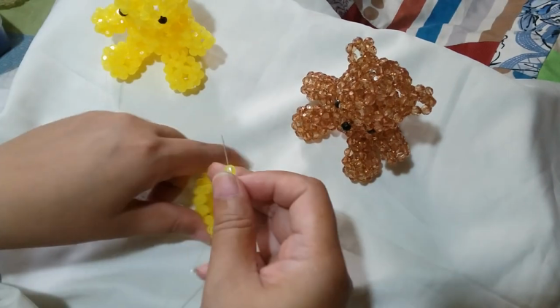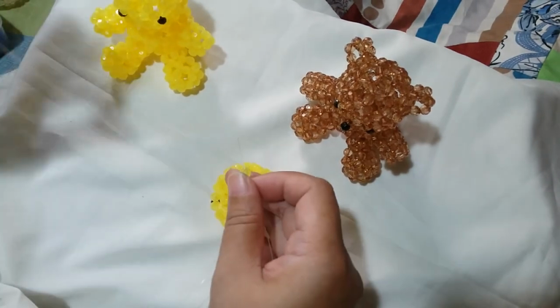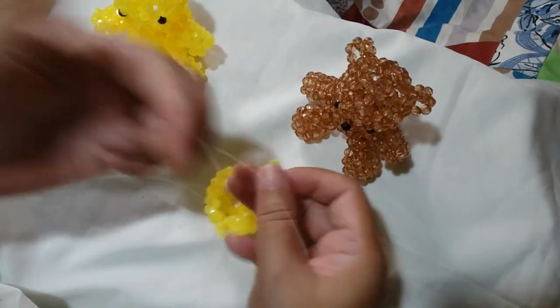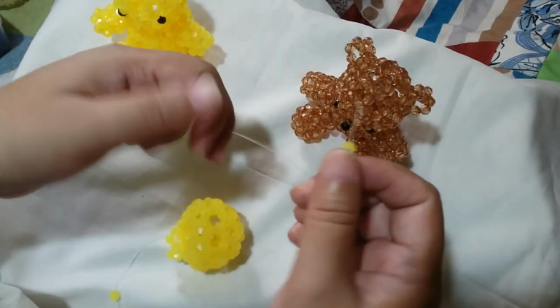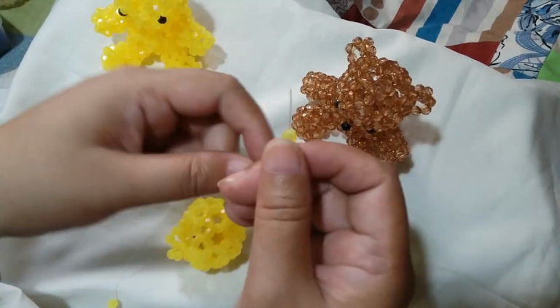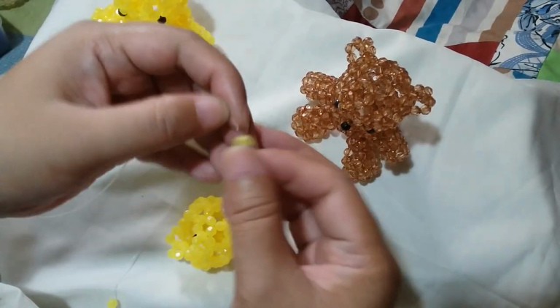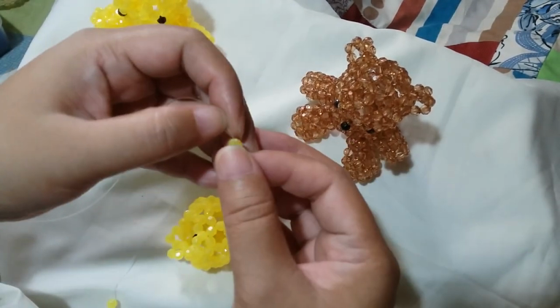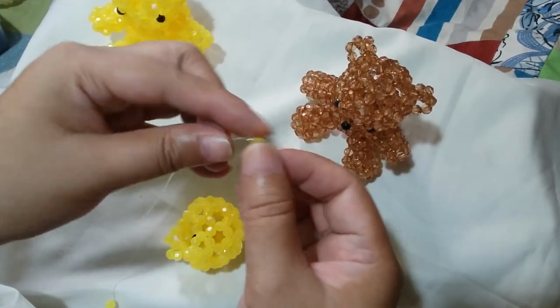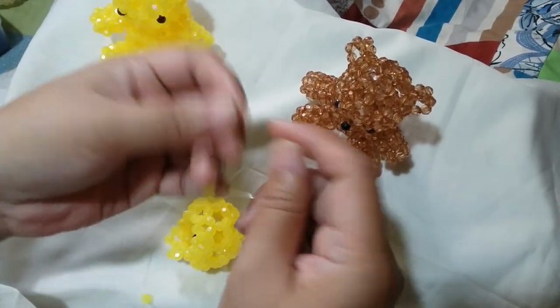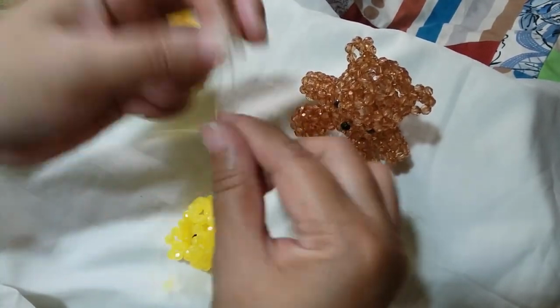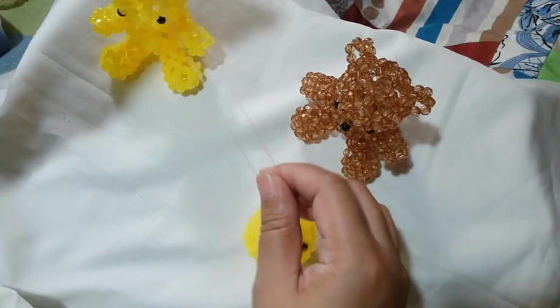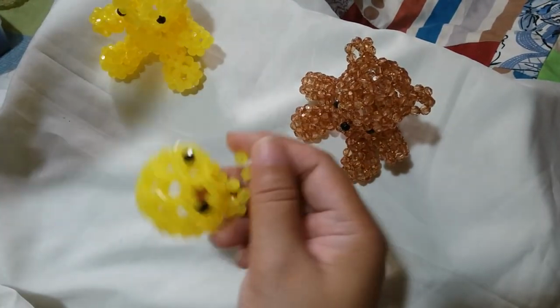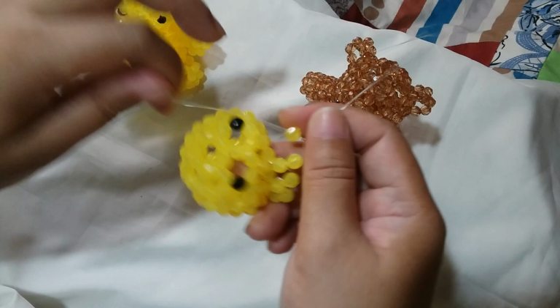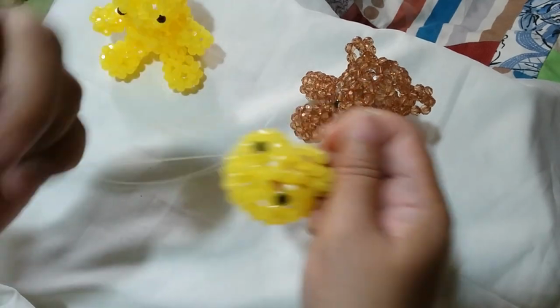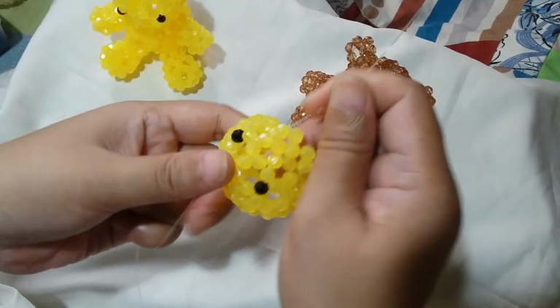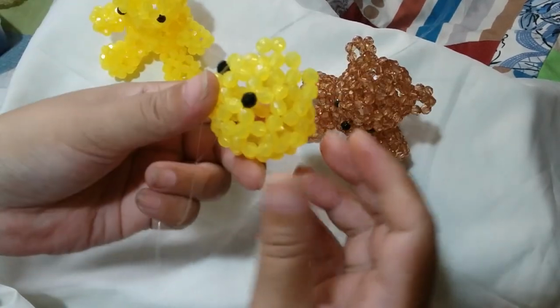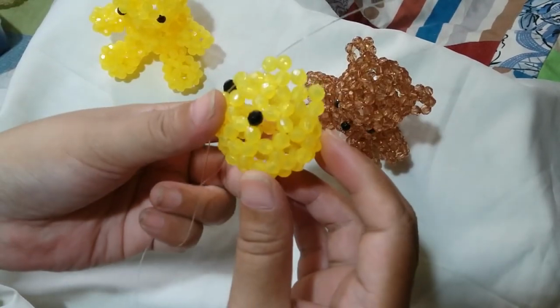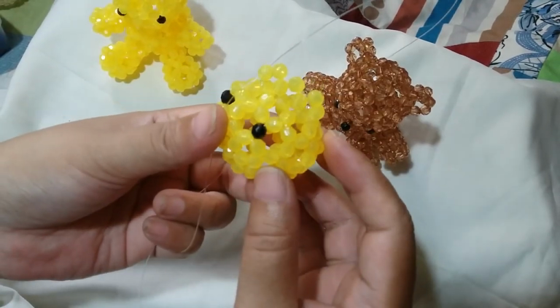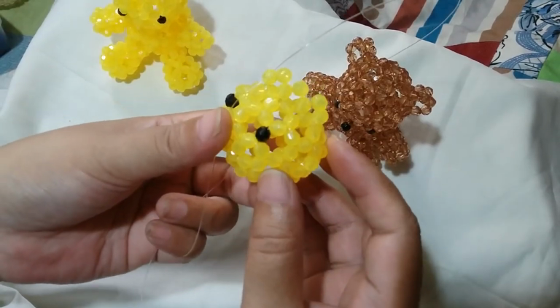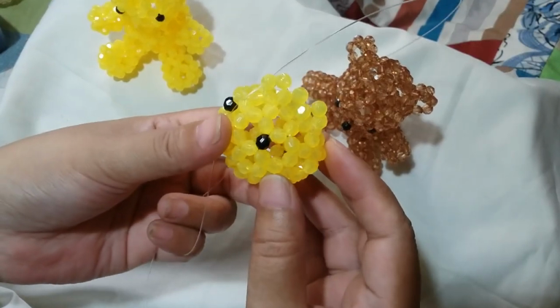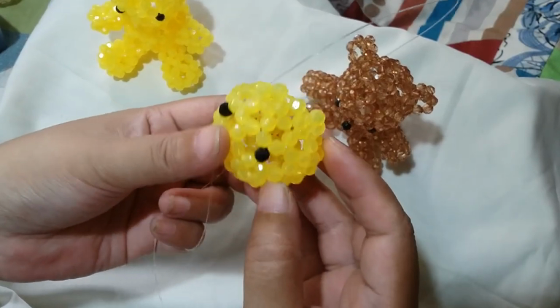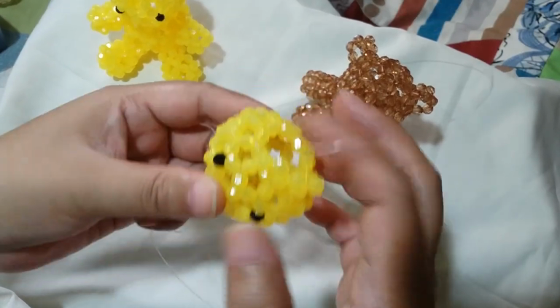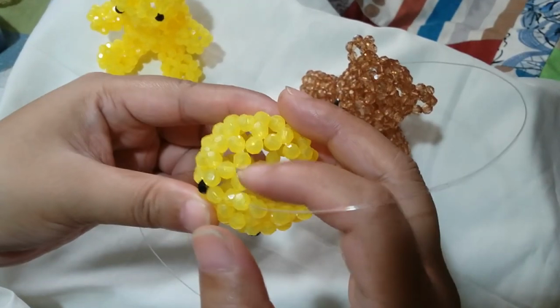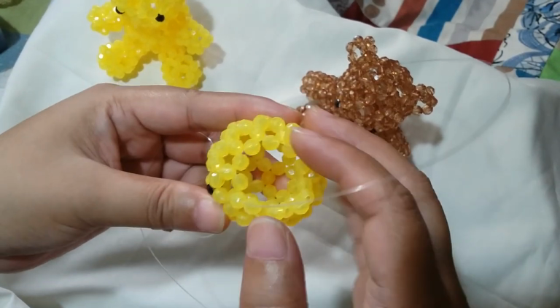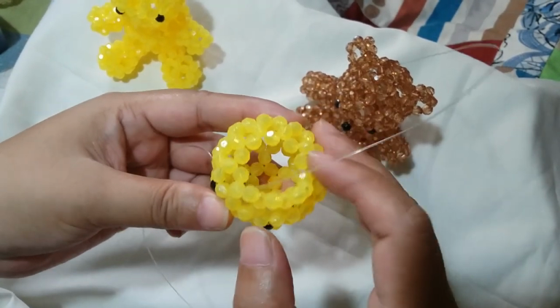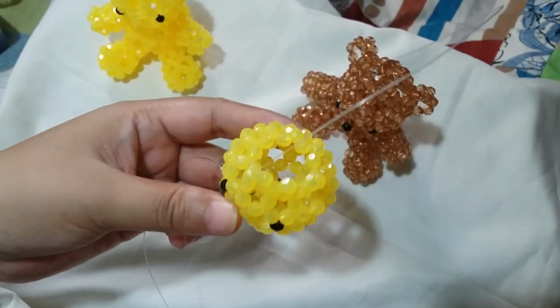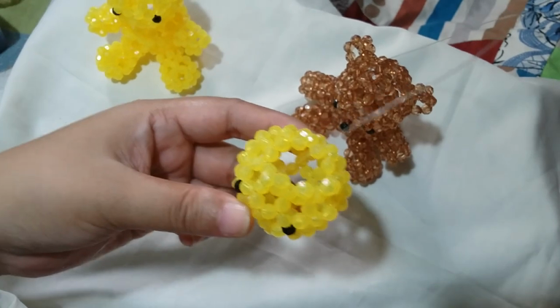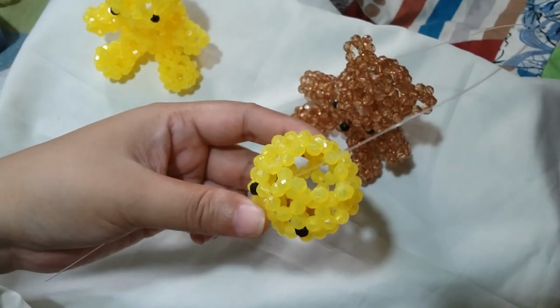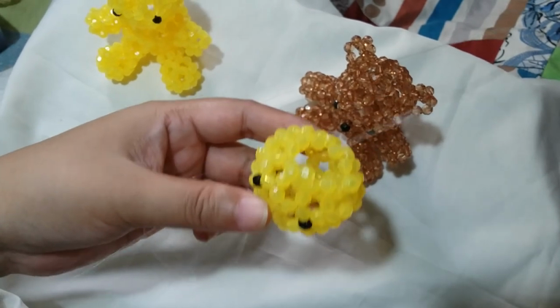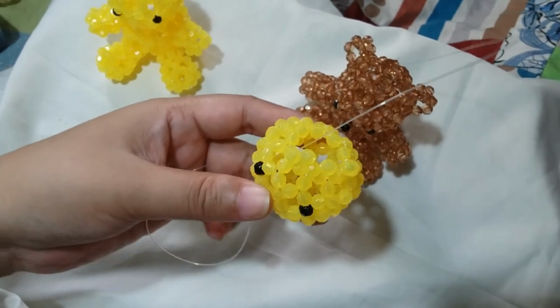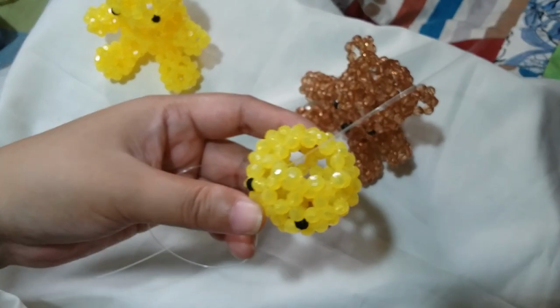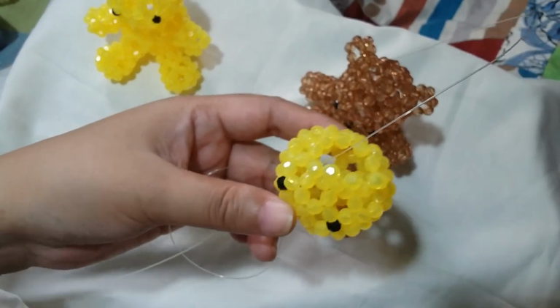And just work on clusters of 4 around. I'm going to catch up with you right before I close it.